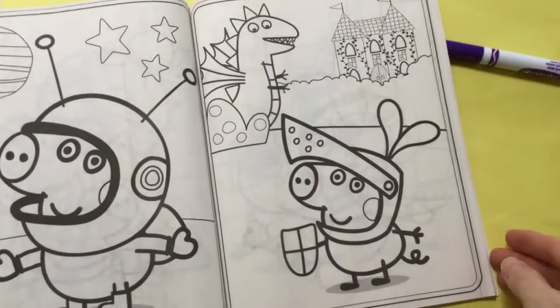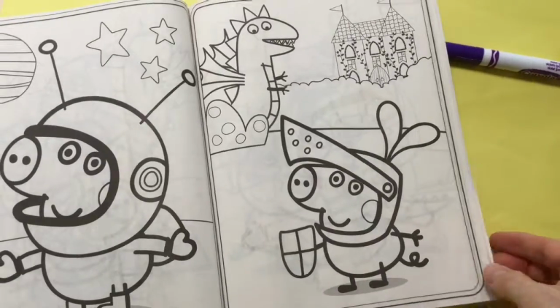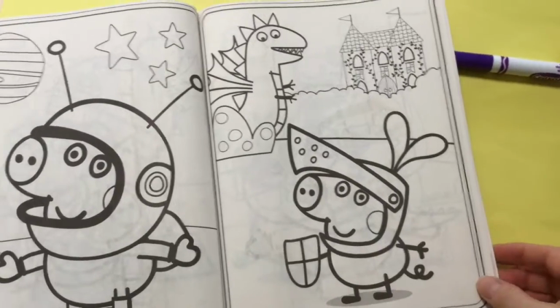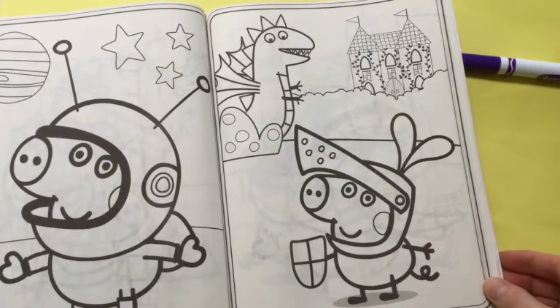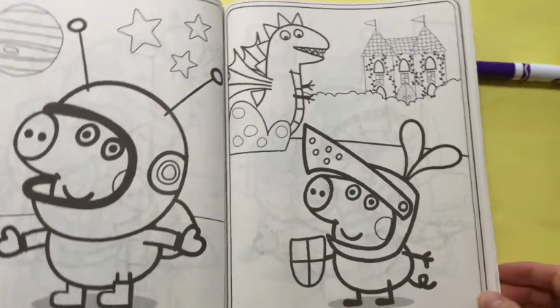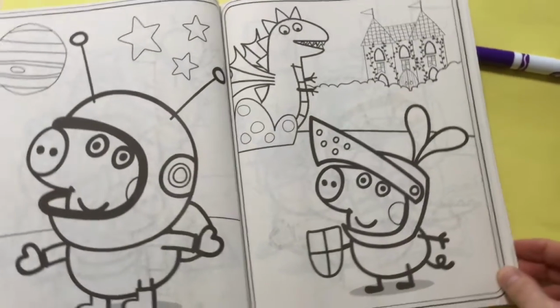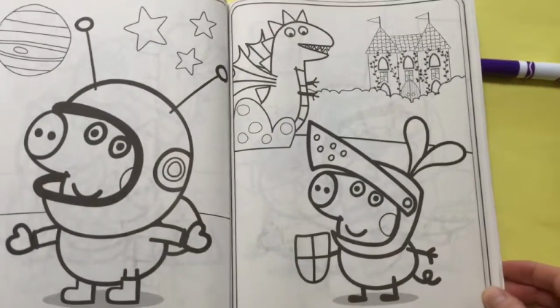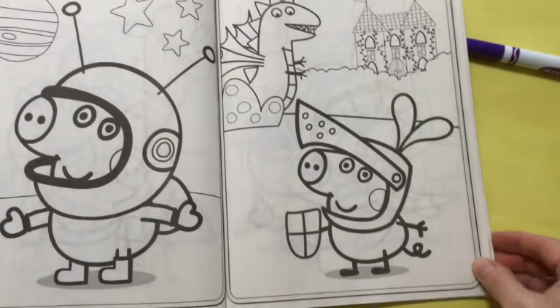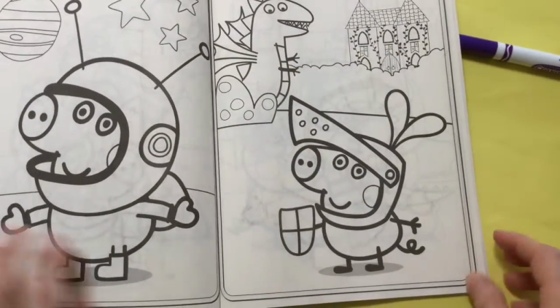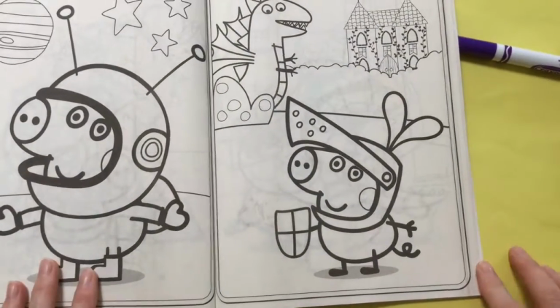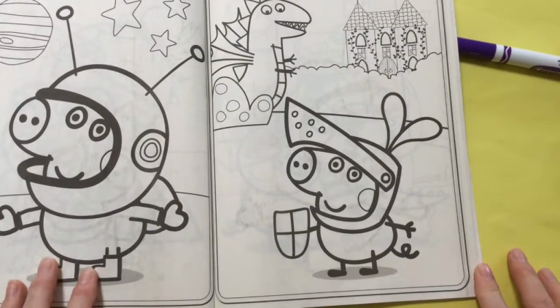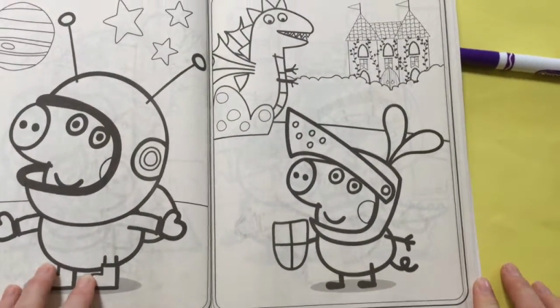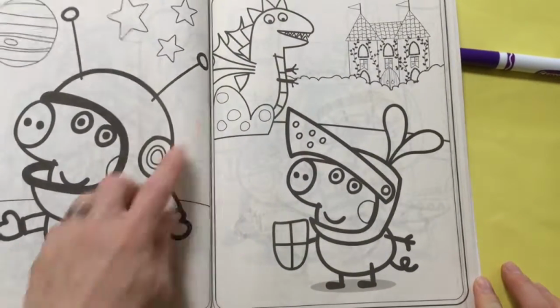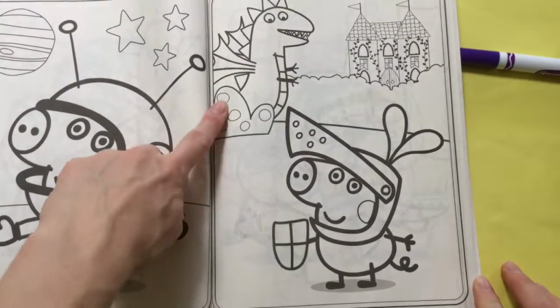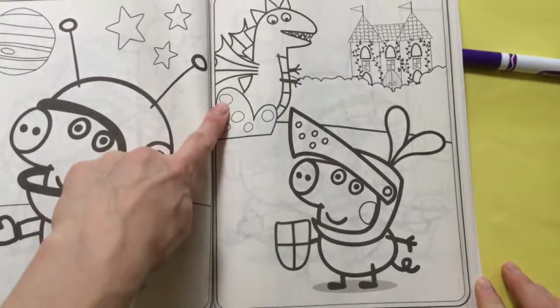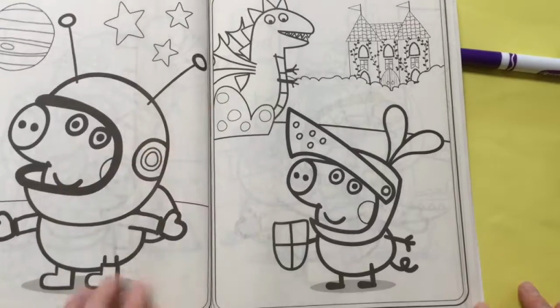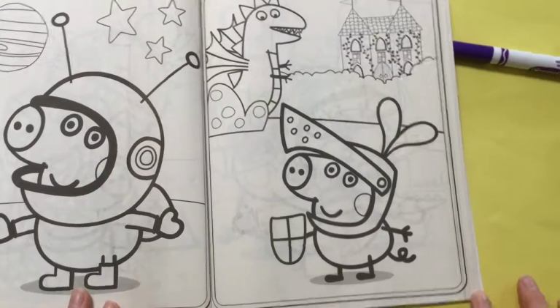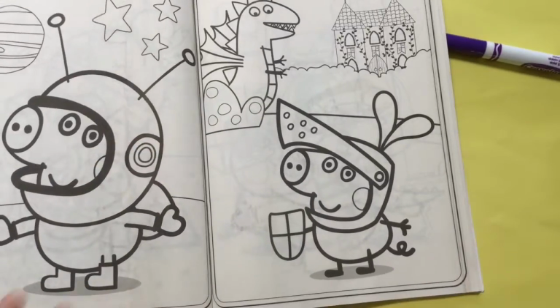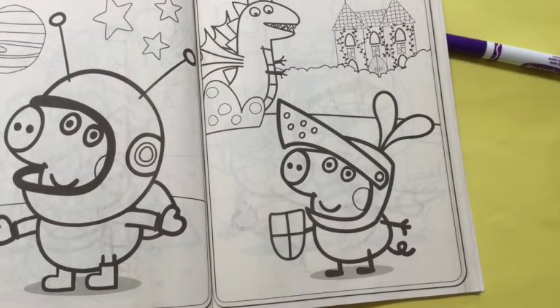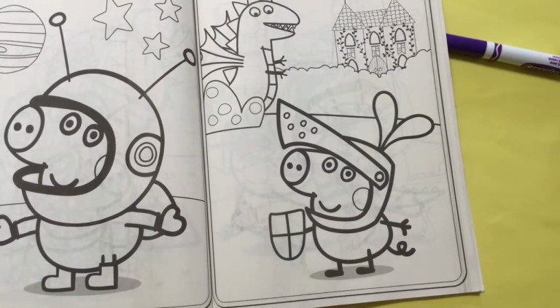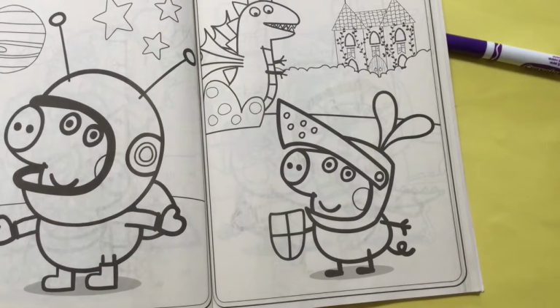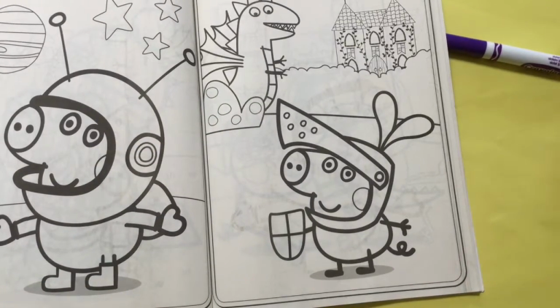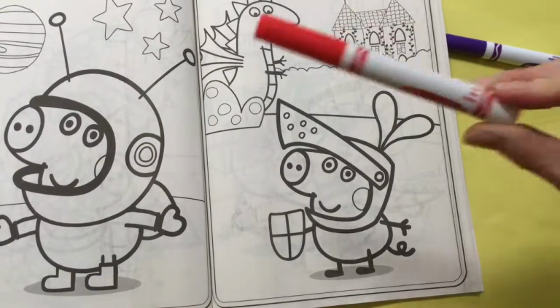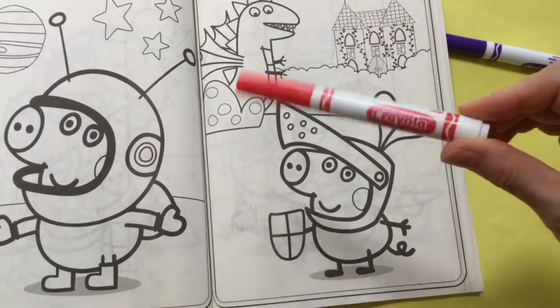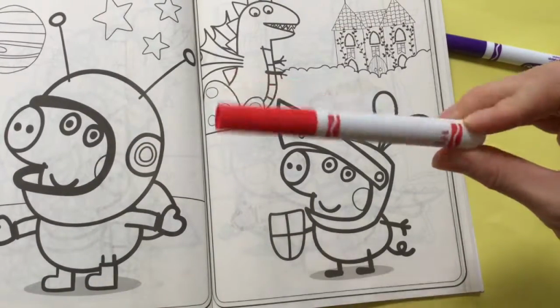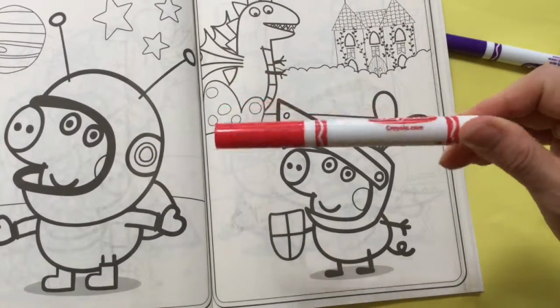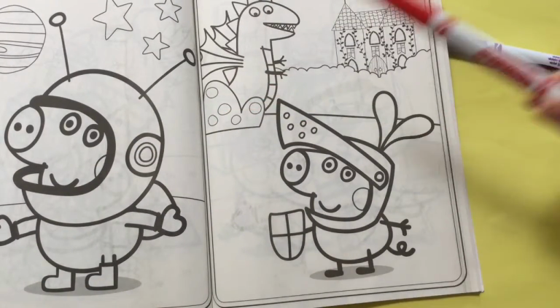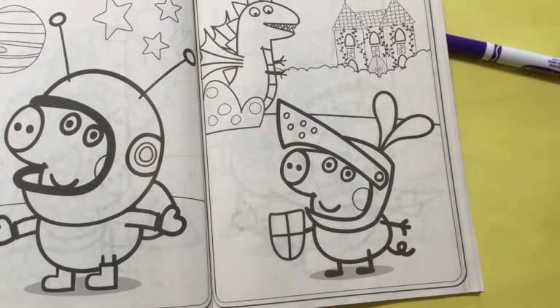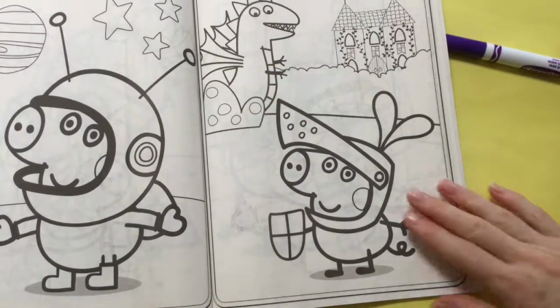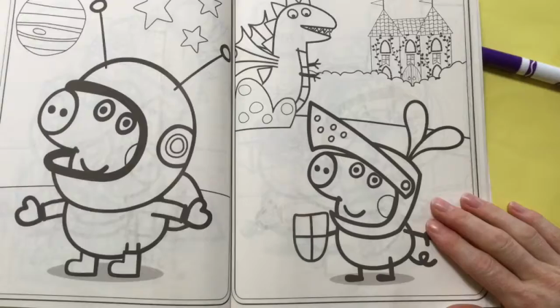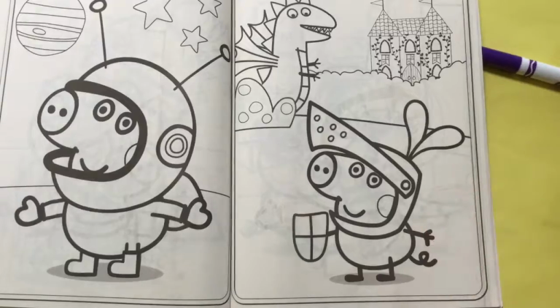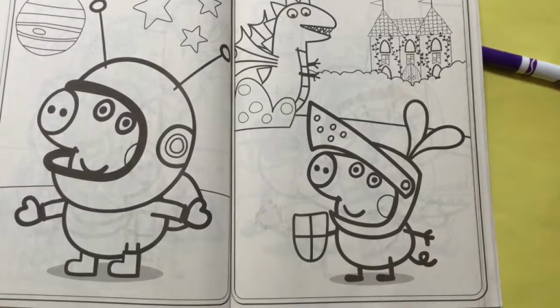We're going to be coloring George from Peppa Pig! George is facing his dragon! Today we'll be using Crayola markers. Let's get coloring!